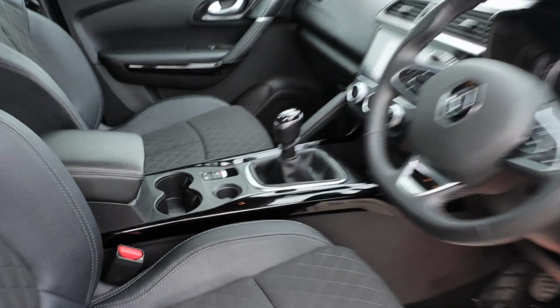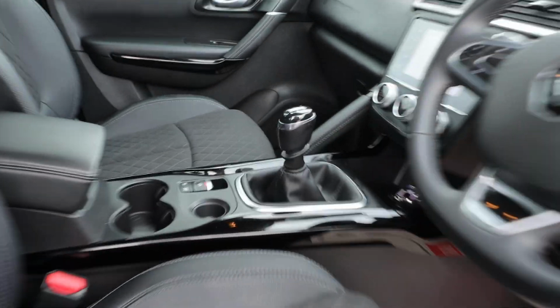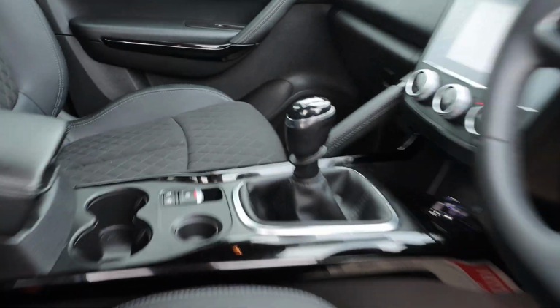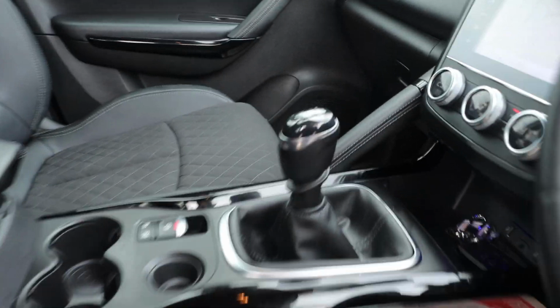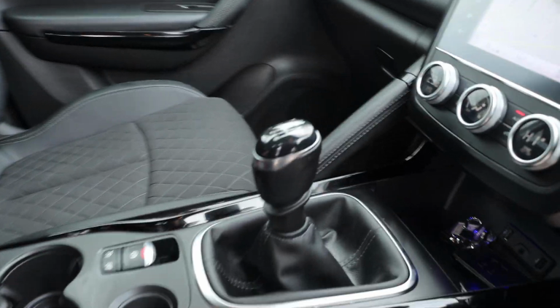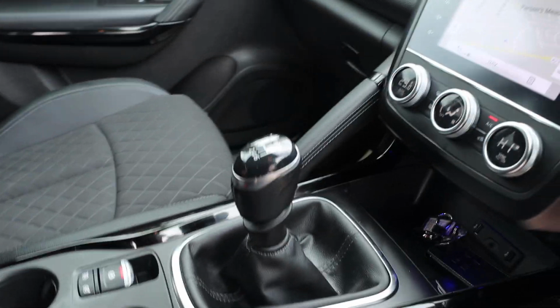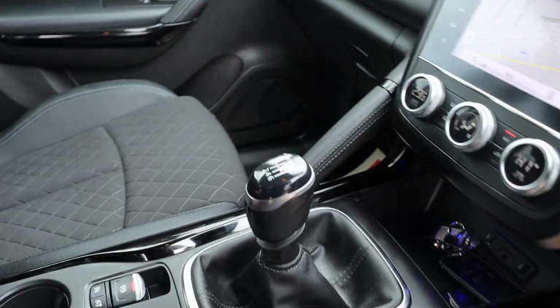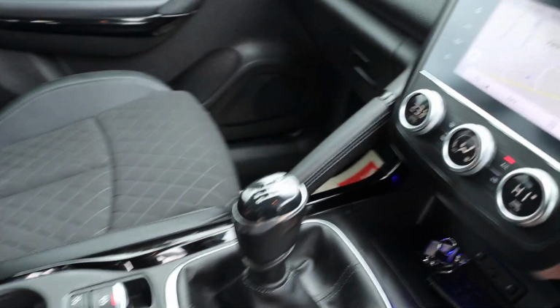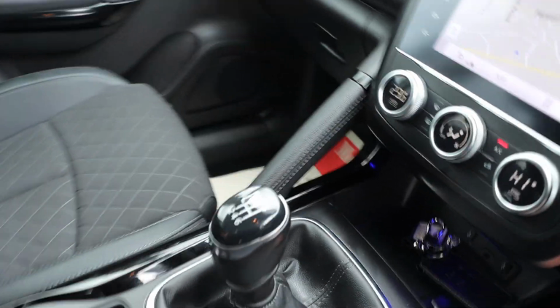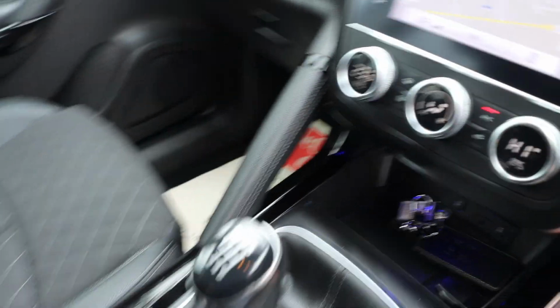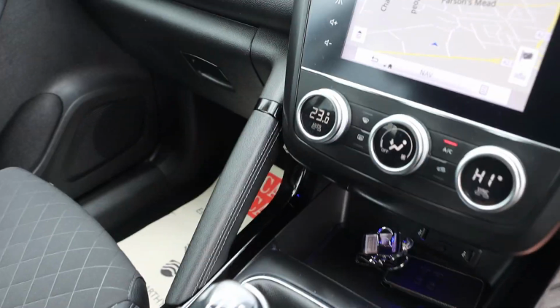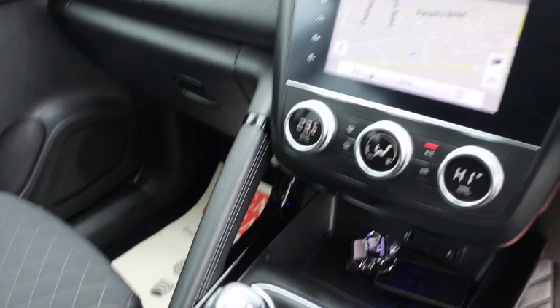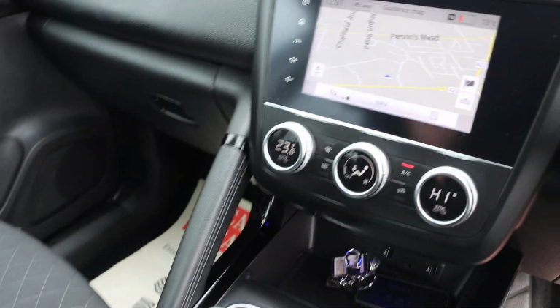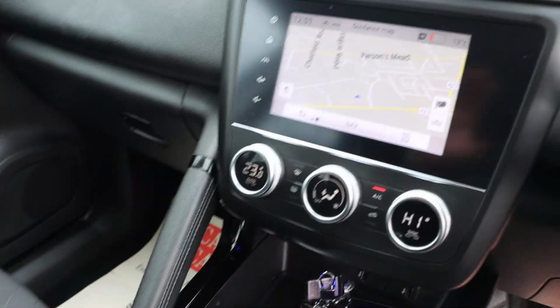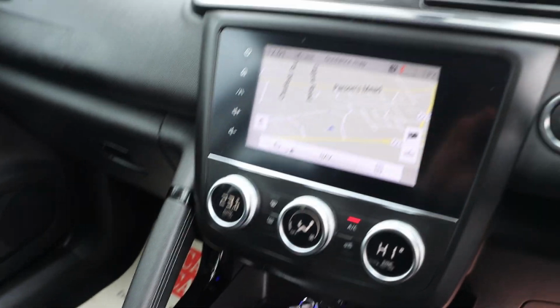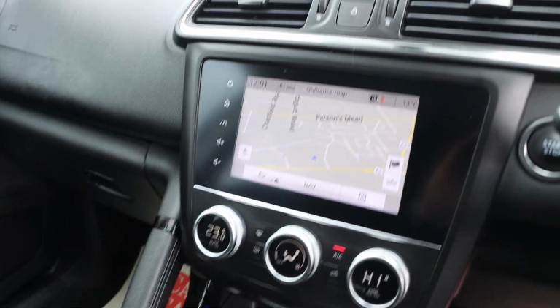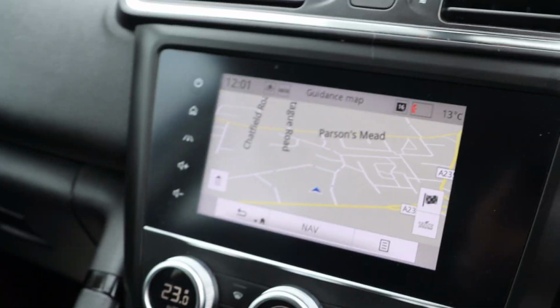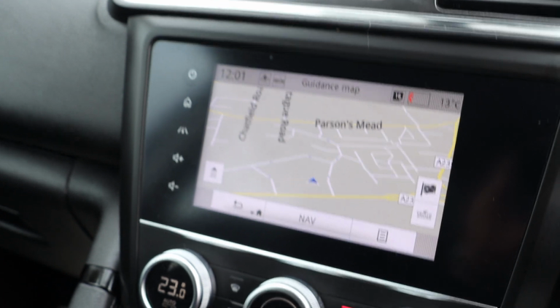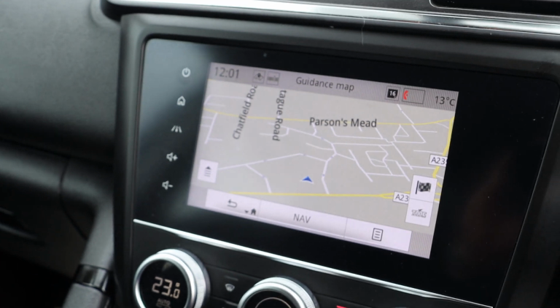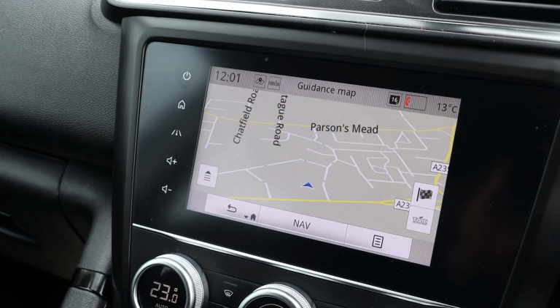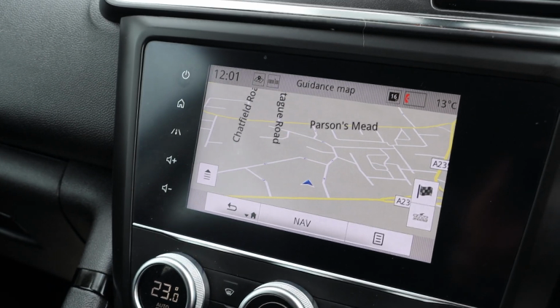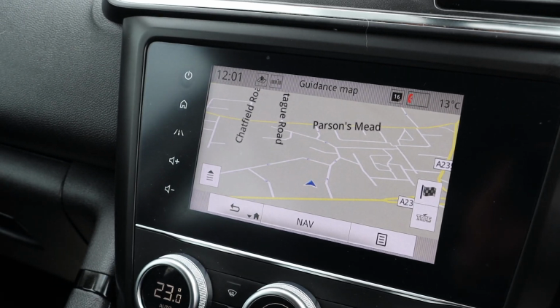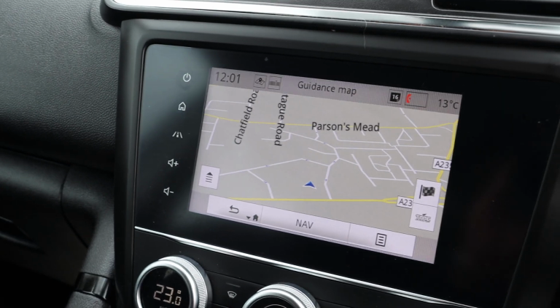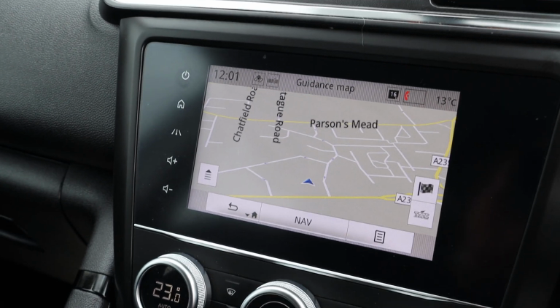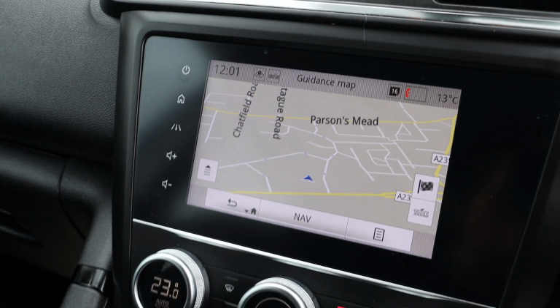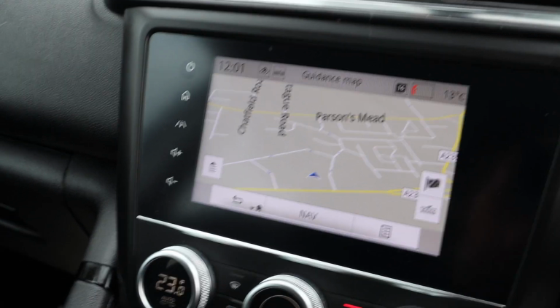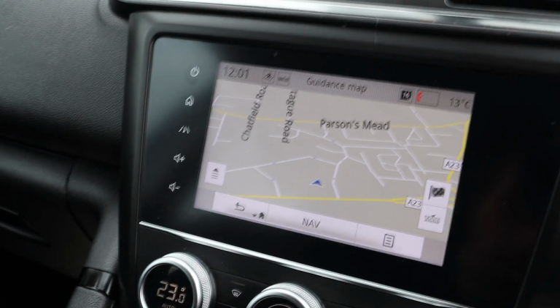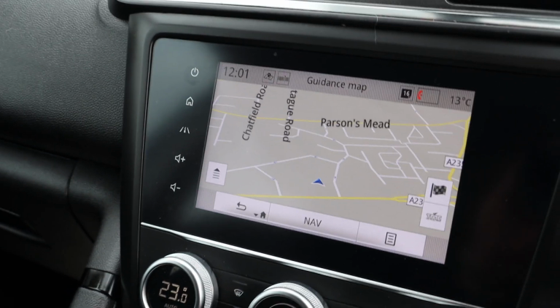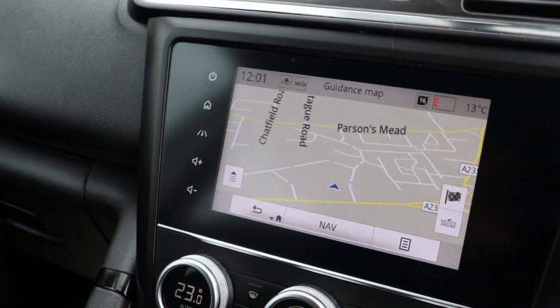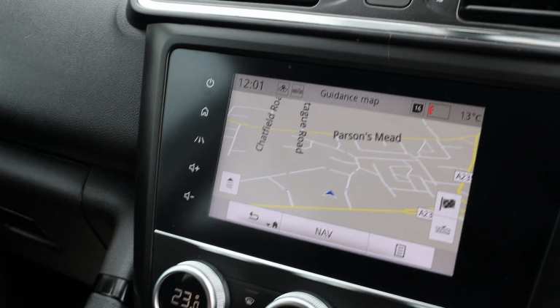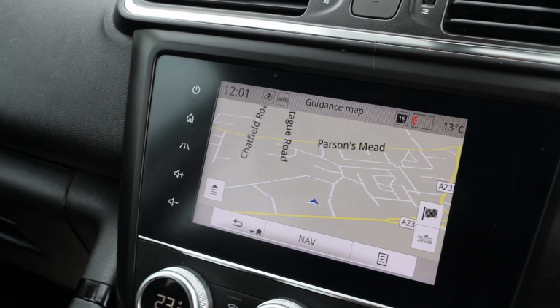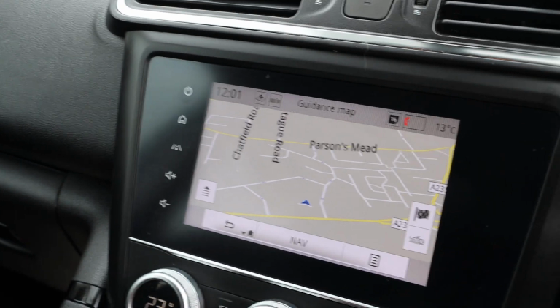Six-speed manual gearbox, cruise control, speed limiter, dark screen satnav, Bluetooth audio, and AV radio.